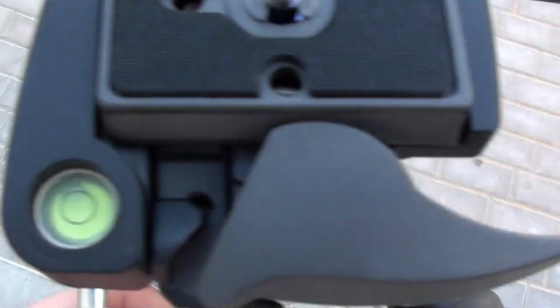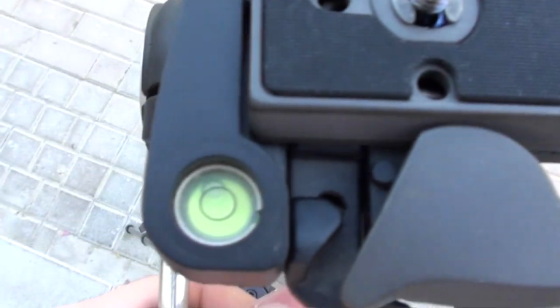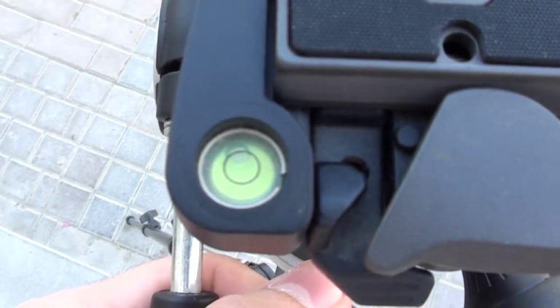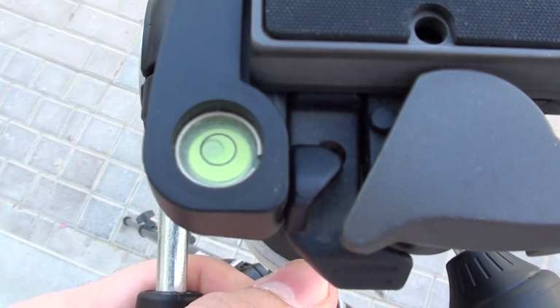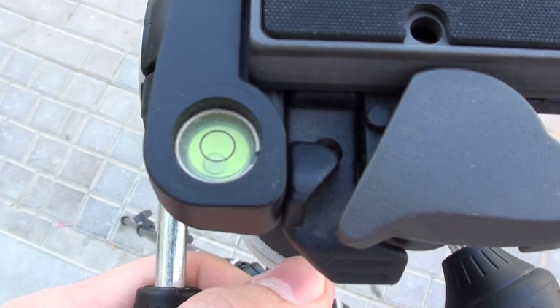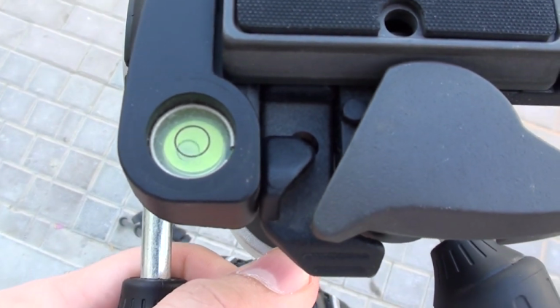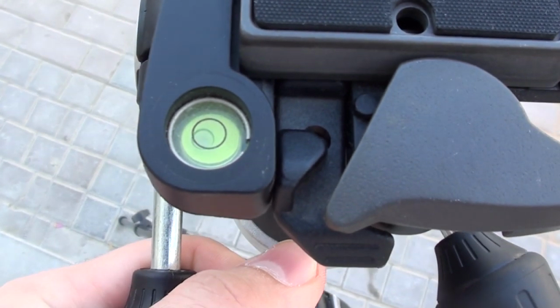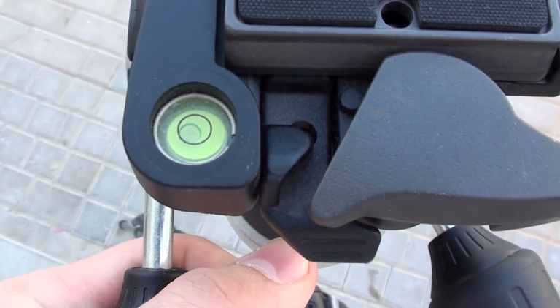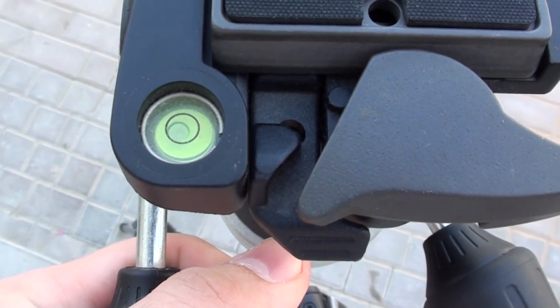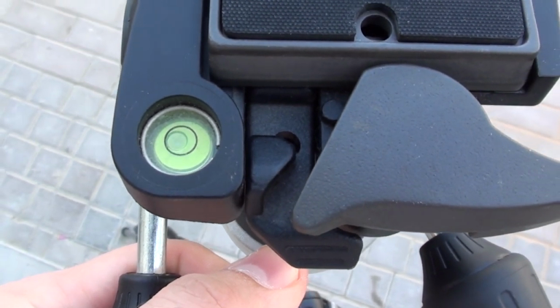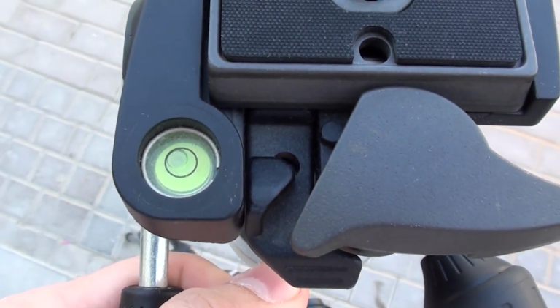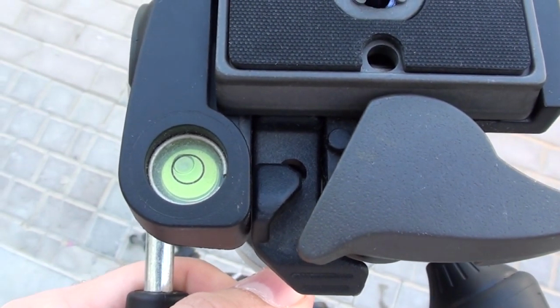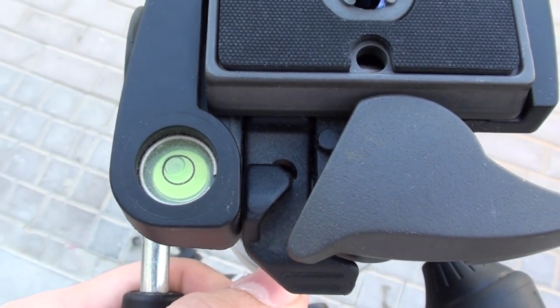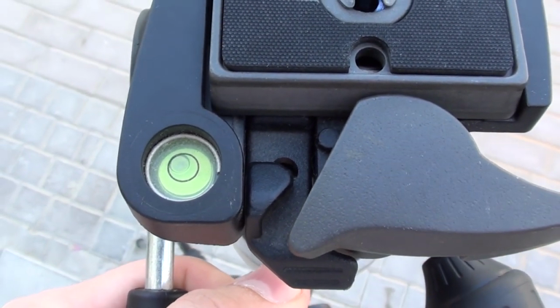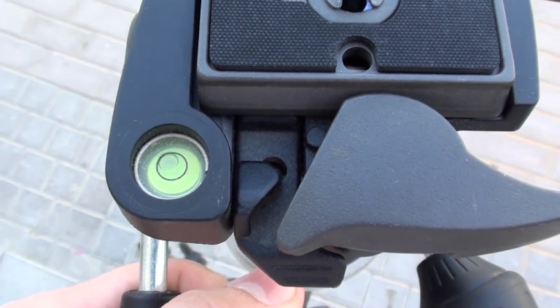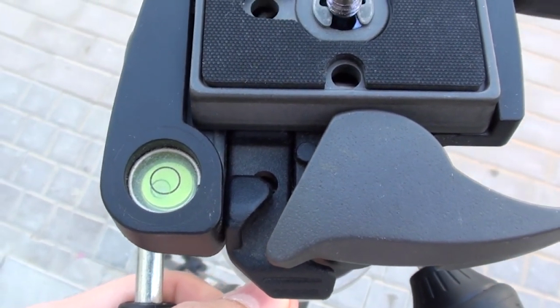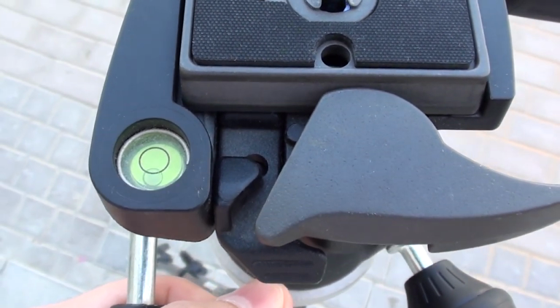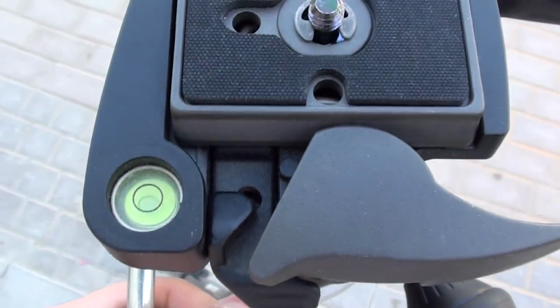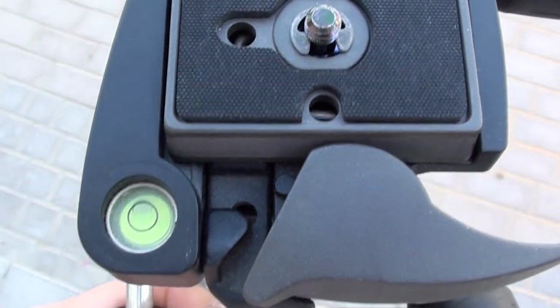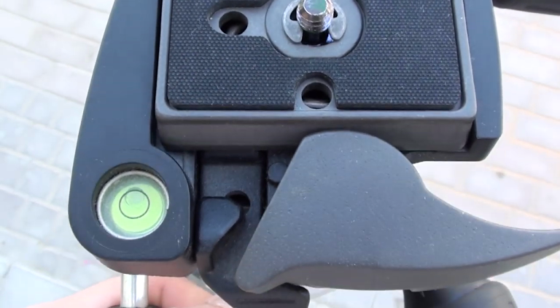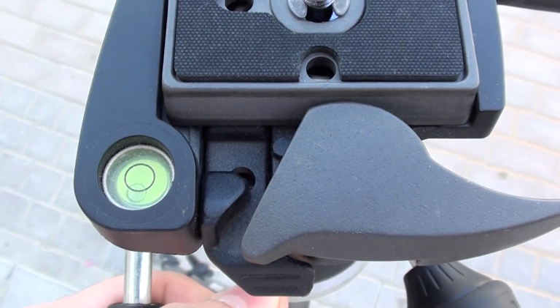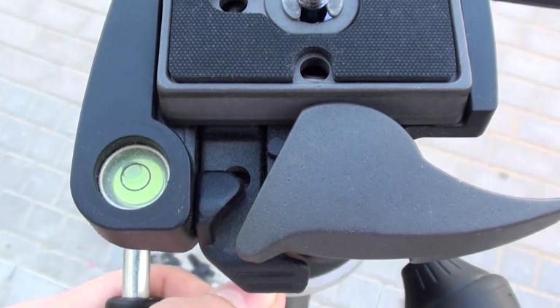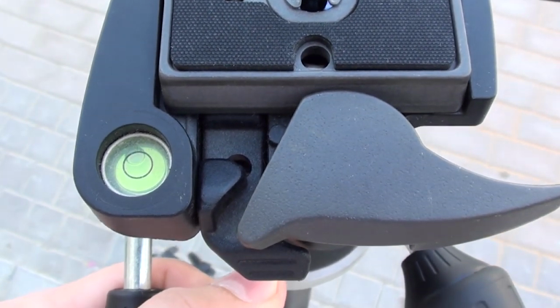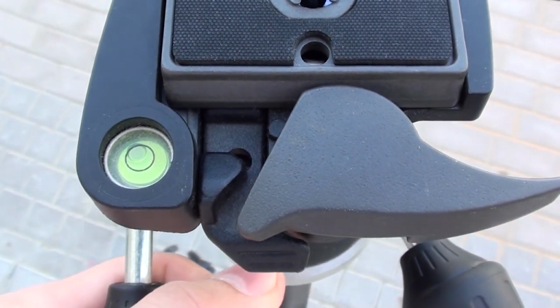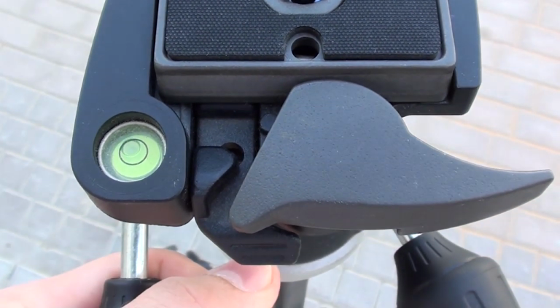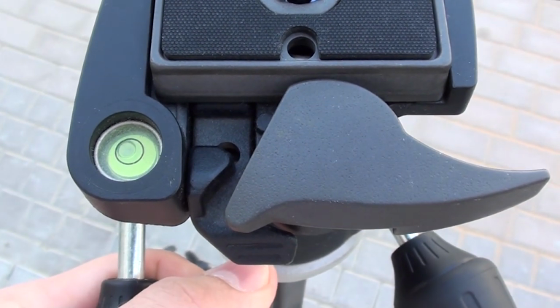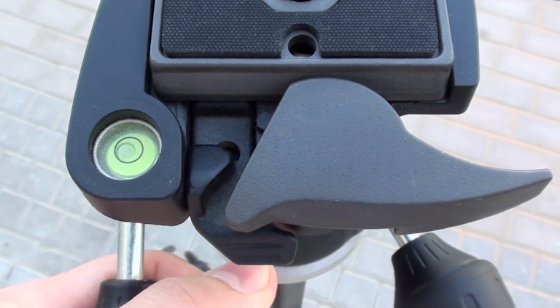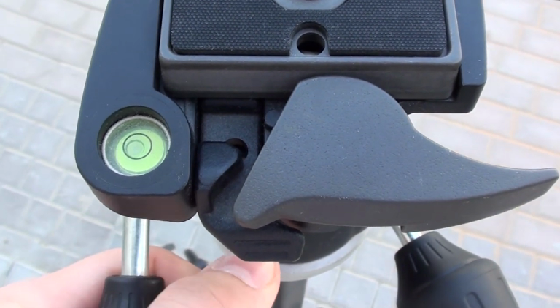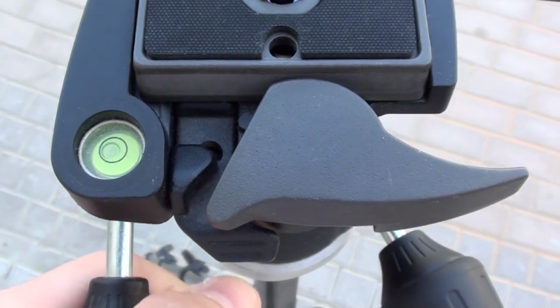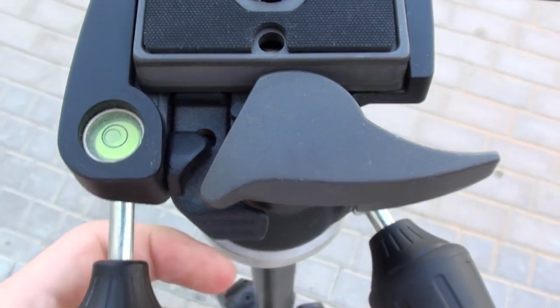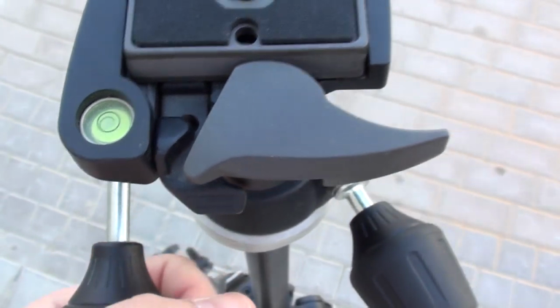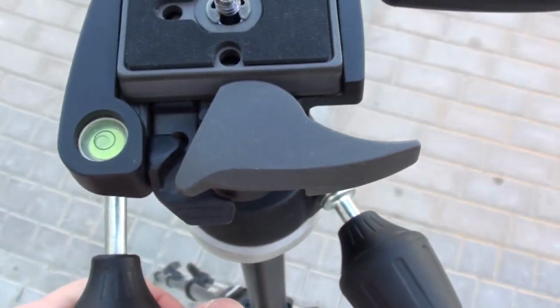One more time I'll show you the water bubble scale — very handy if you want to level out the horizon with the tripod.